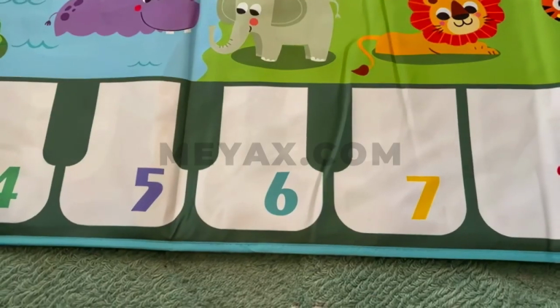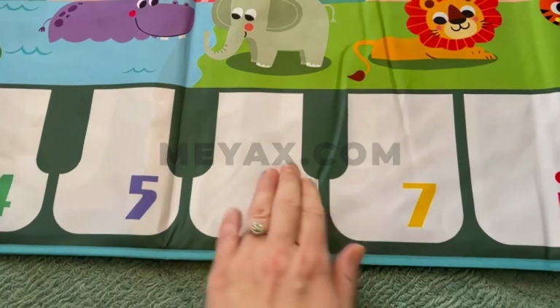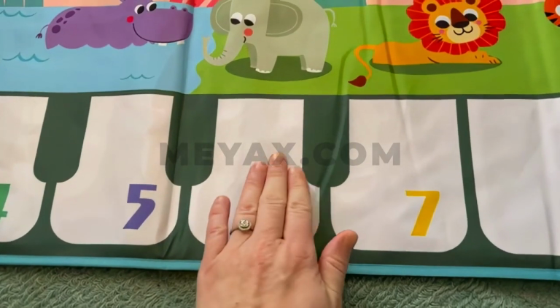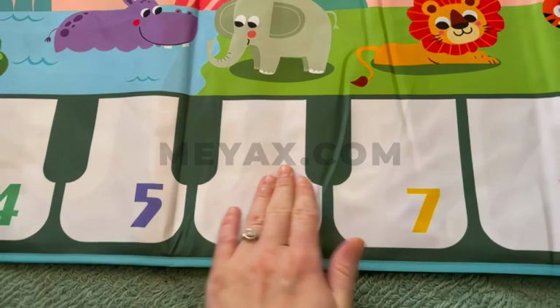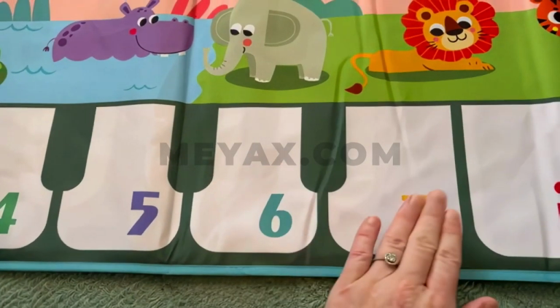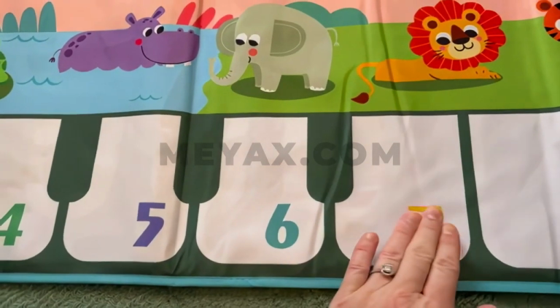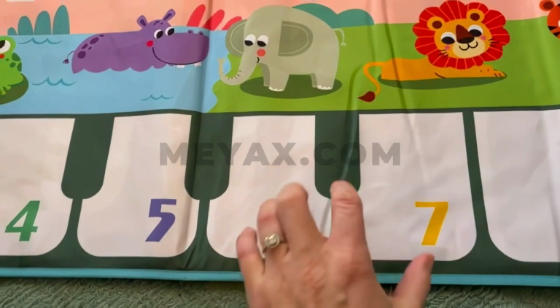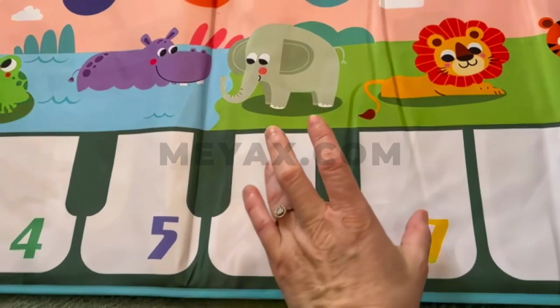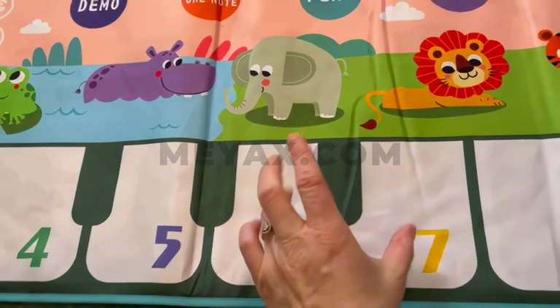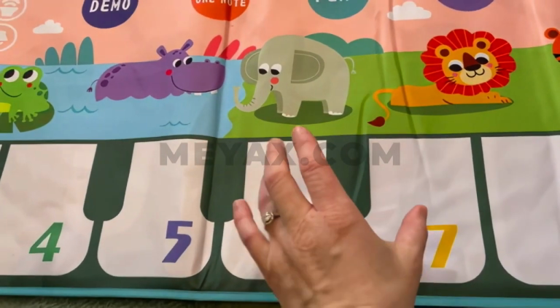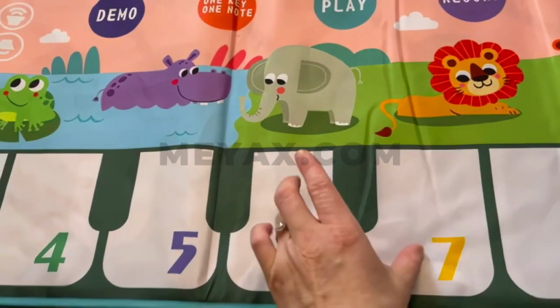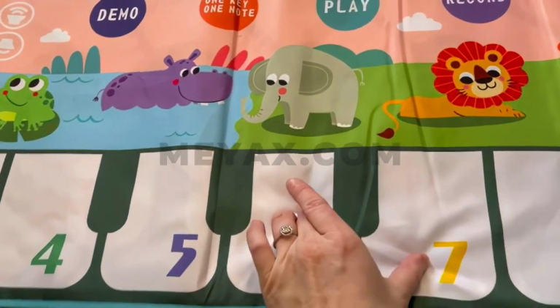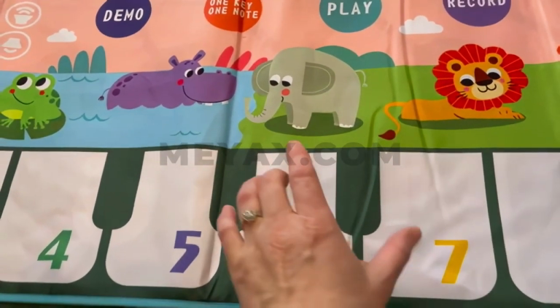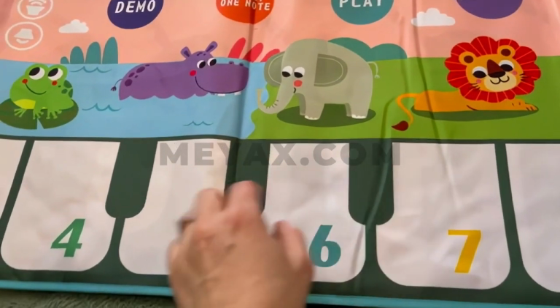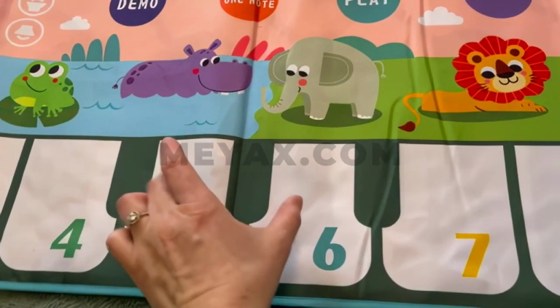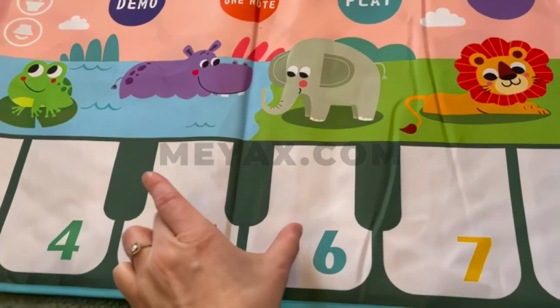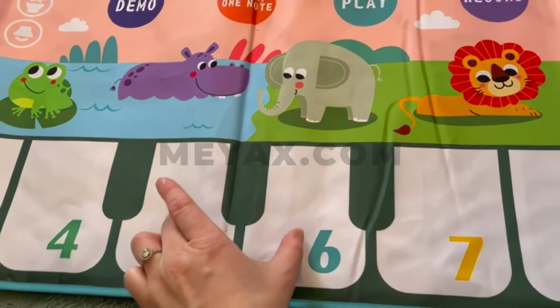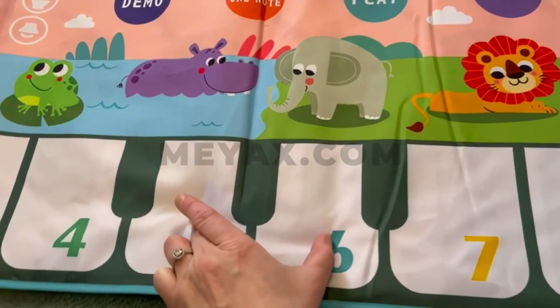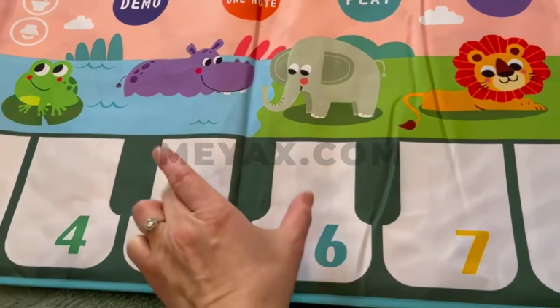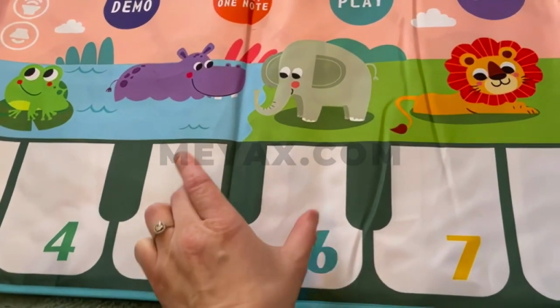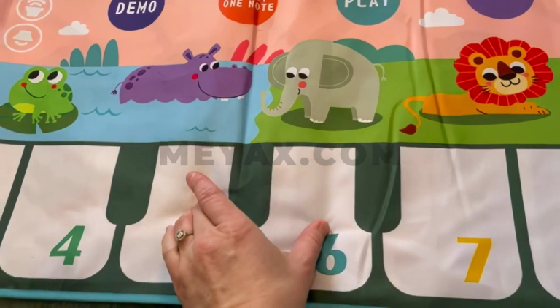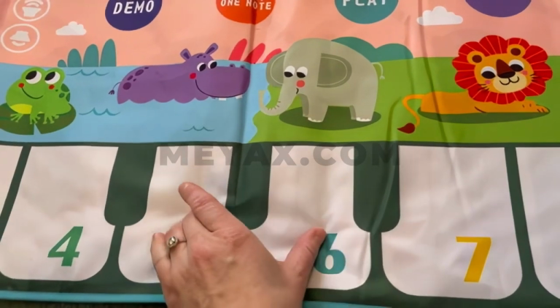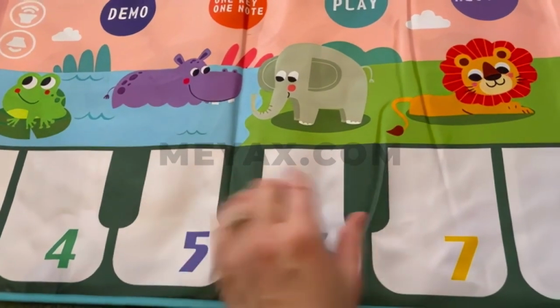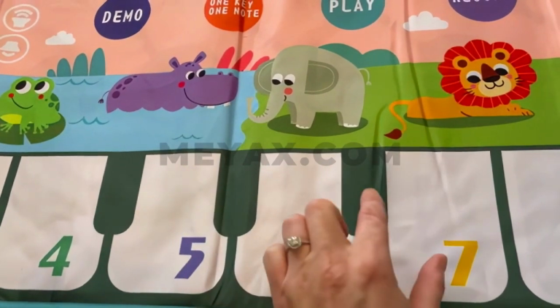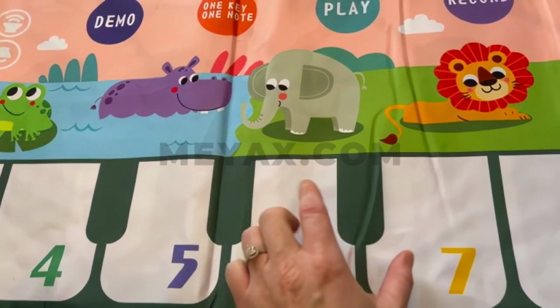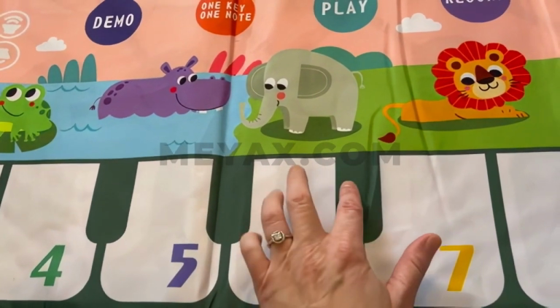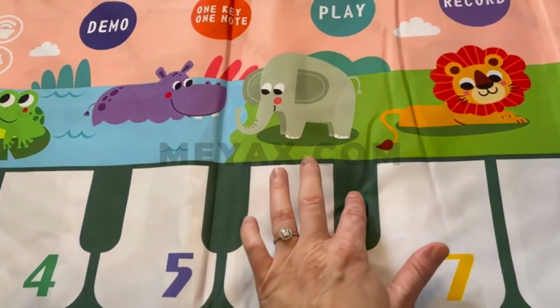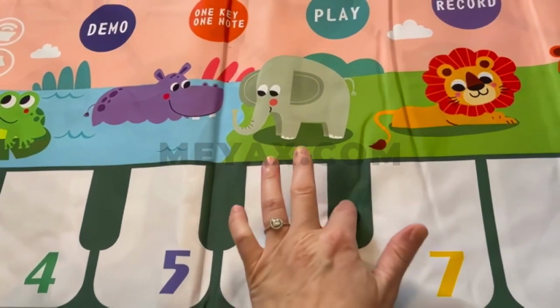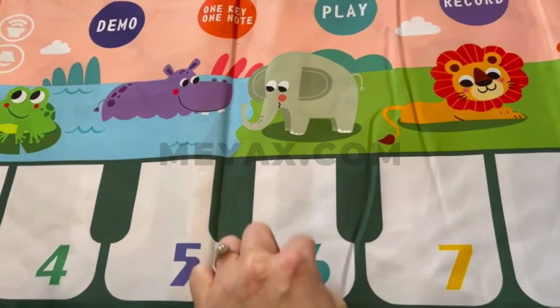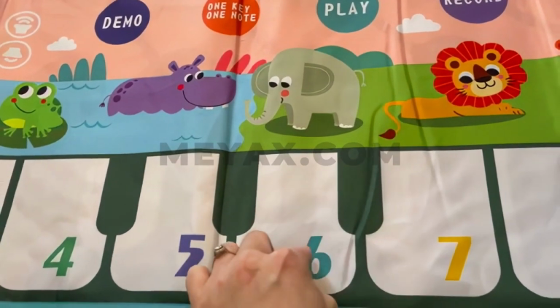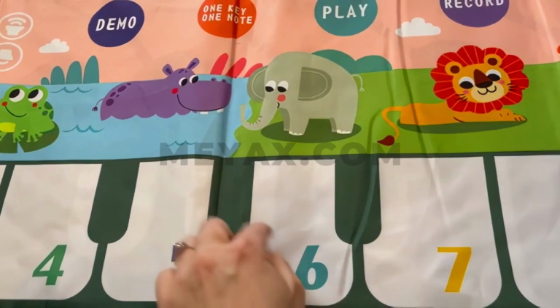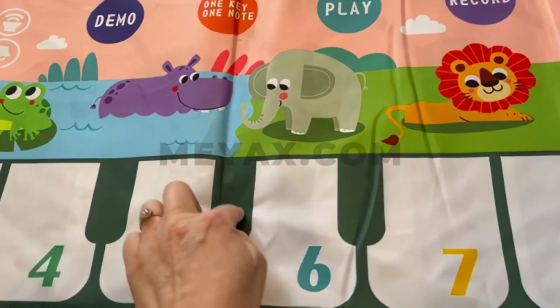Something that's unique to this piano mat is that when you press two piano keys simultaneously, both keys will play a sound. Most other piano mats on the market don't support multi-key pressing.